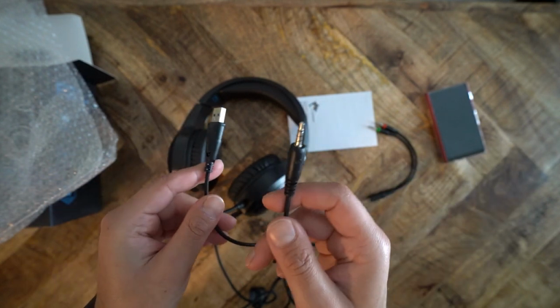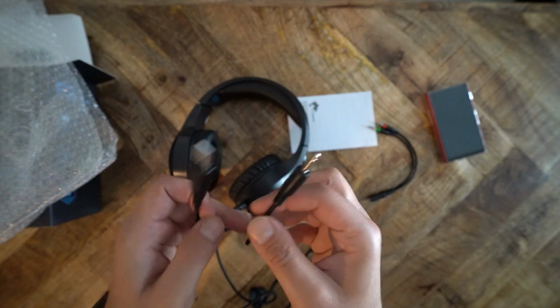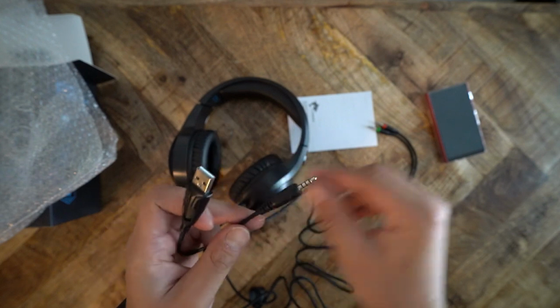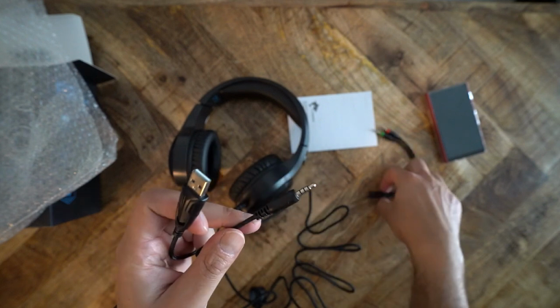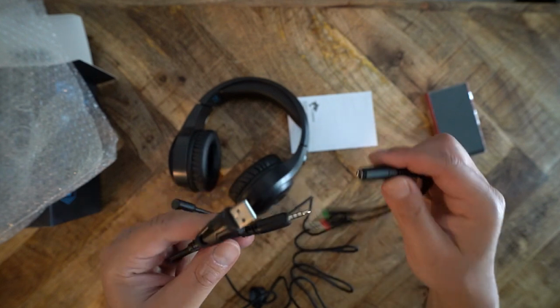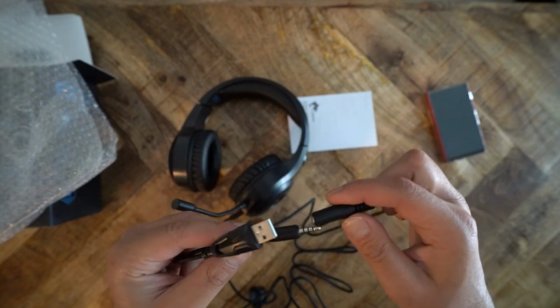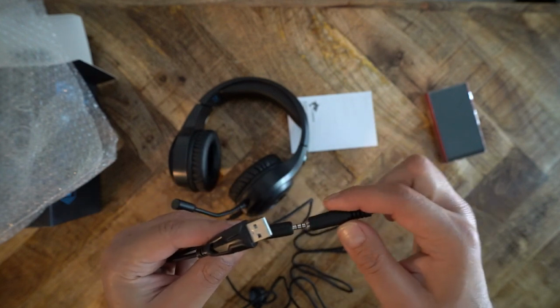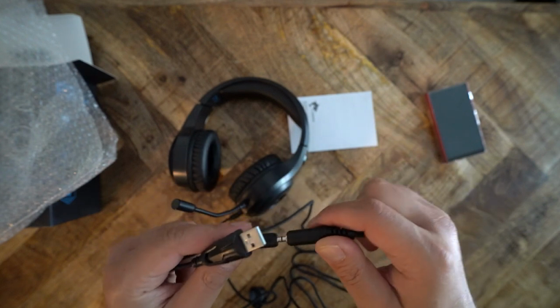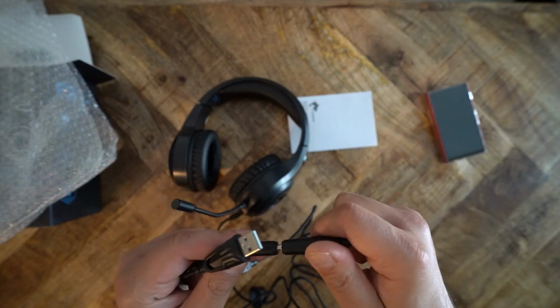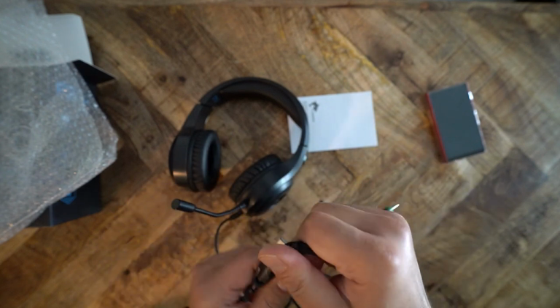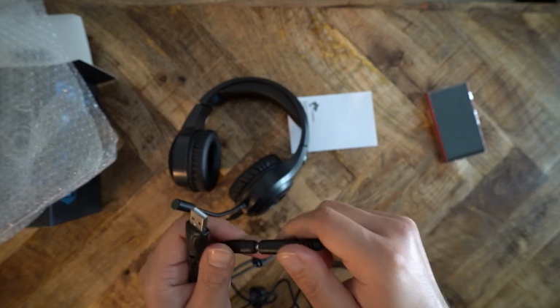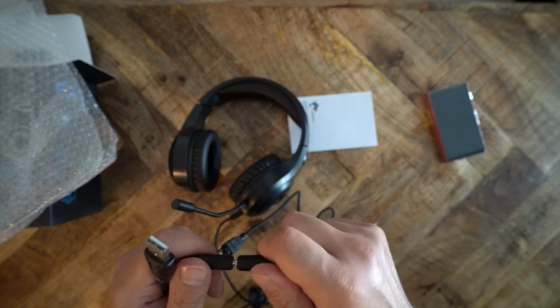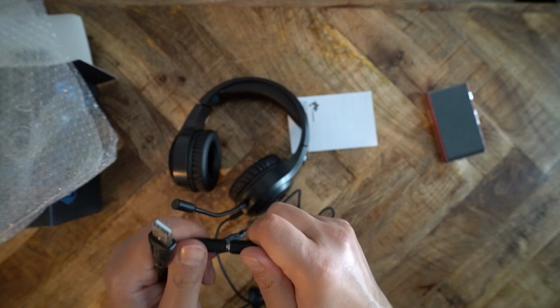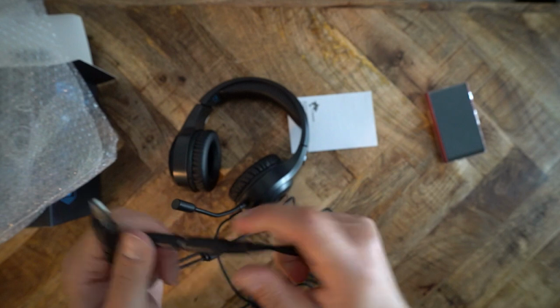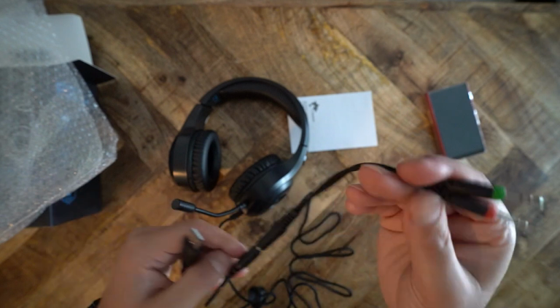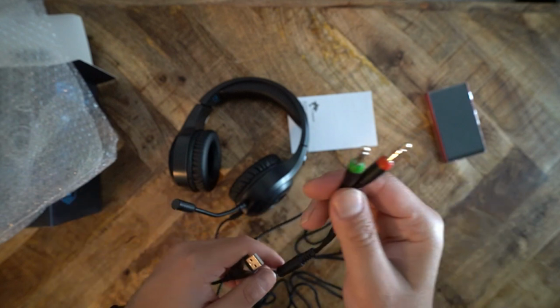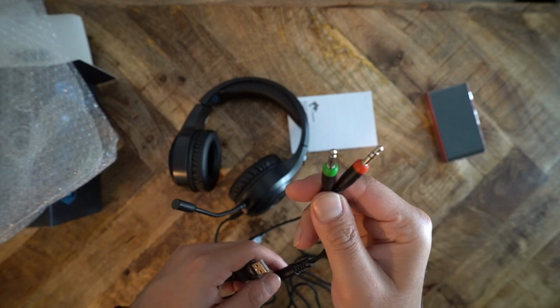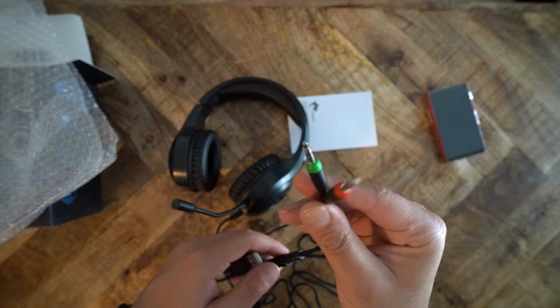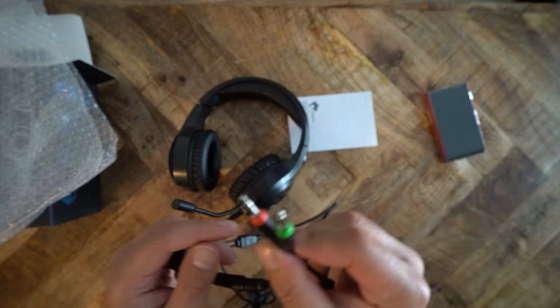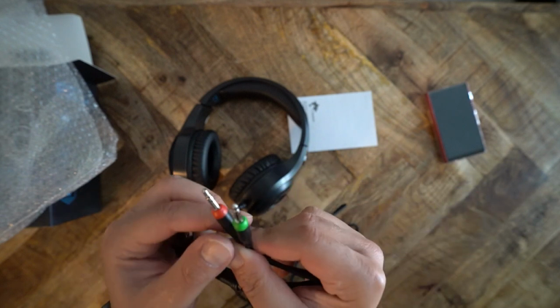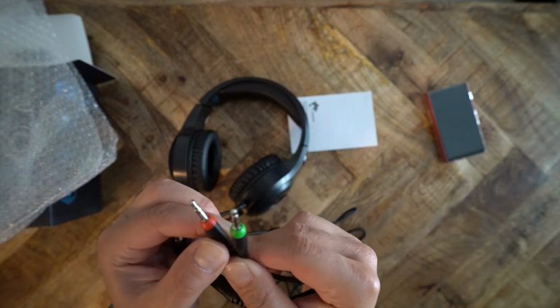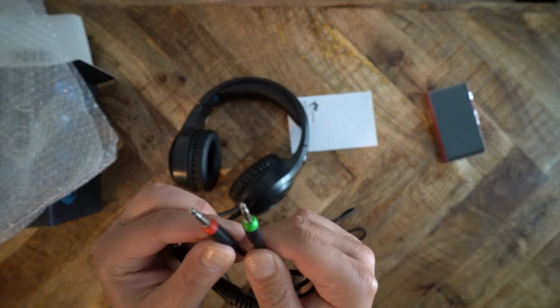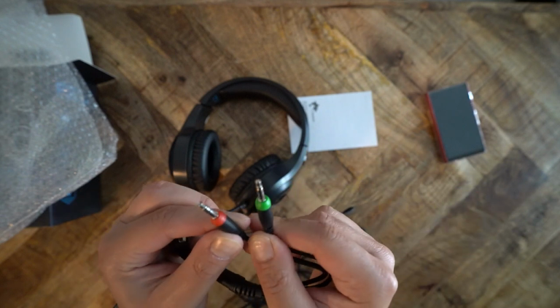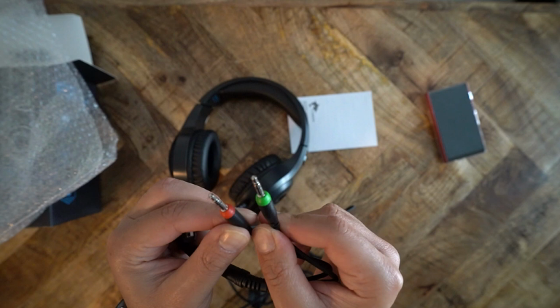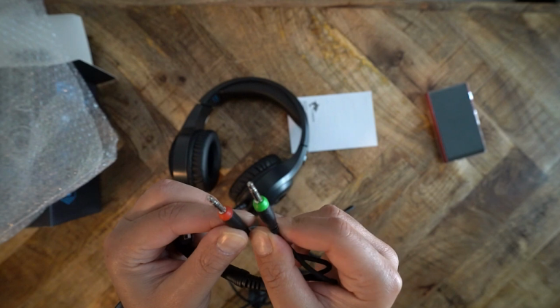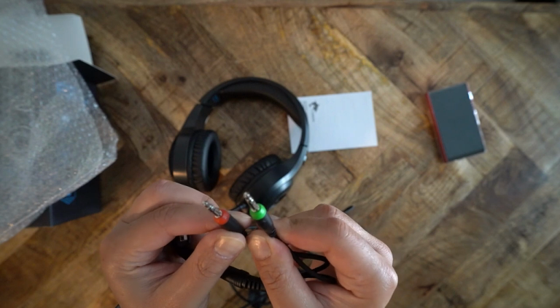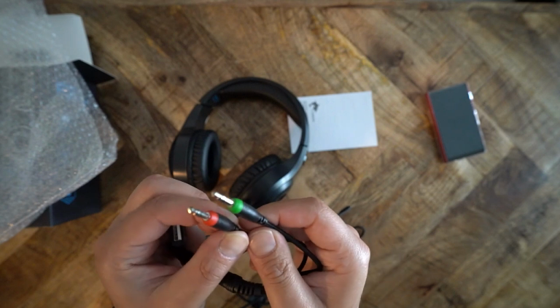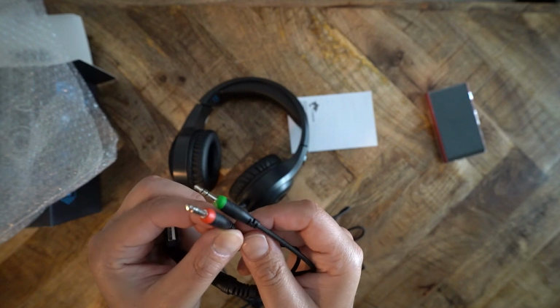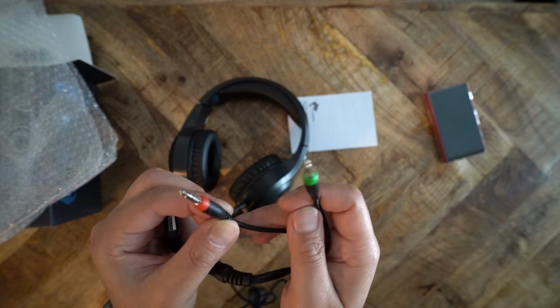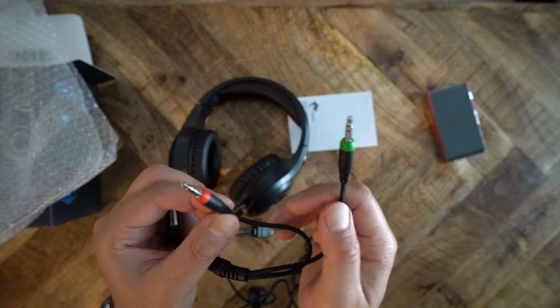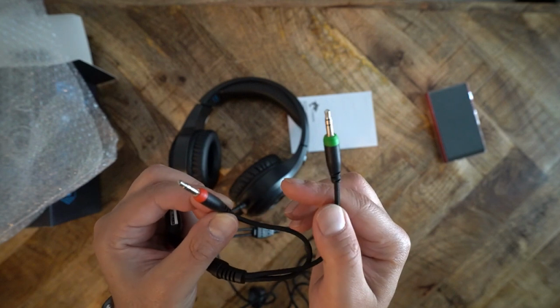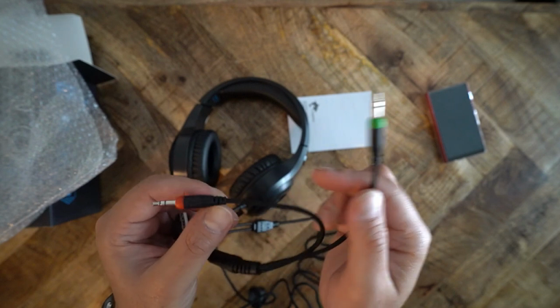Overall, the F2 is built fairly well. I have no gripes about the construction other than the non-detachable cable and microphone. I prefer a detachable cable, but at this price, you really can't complain too loudly. The comfort is decent and agreeable.